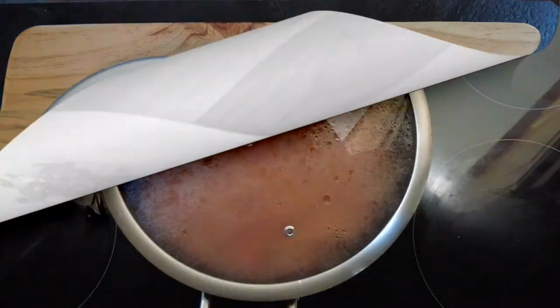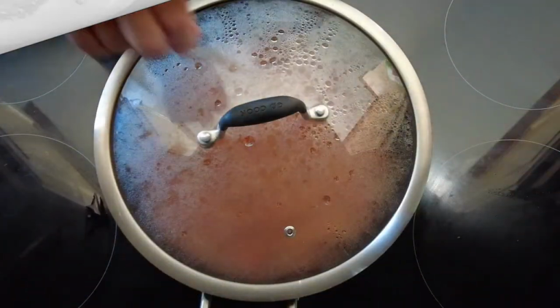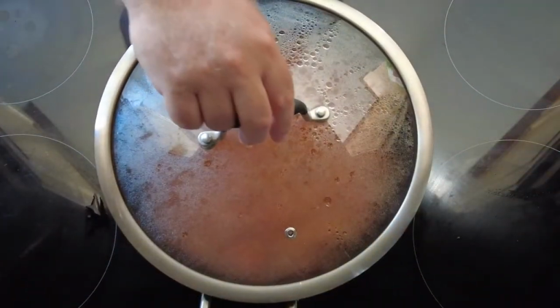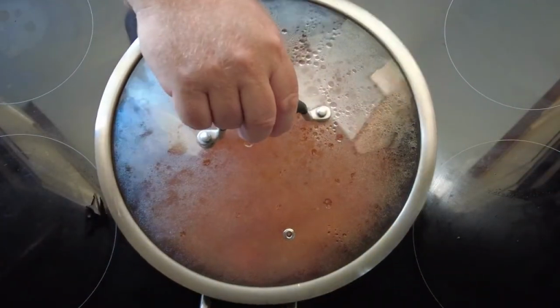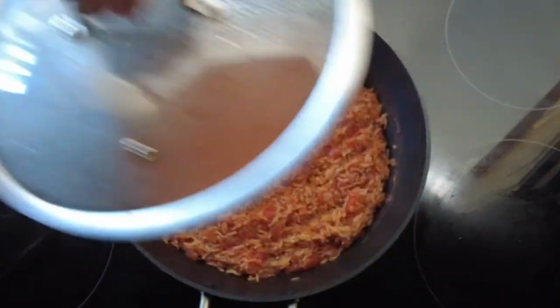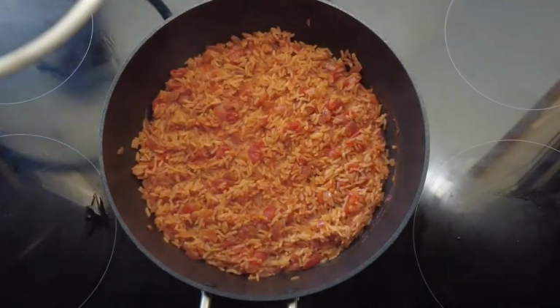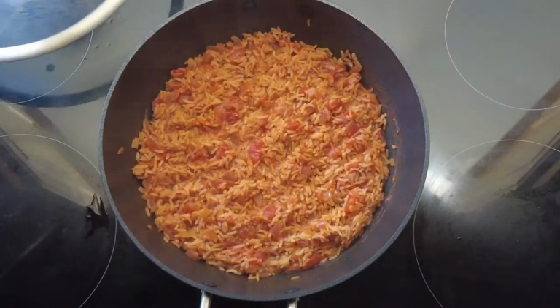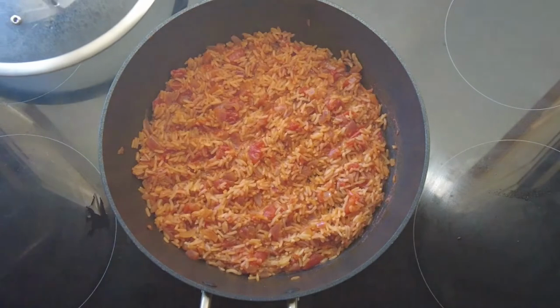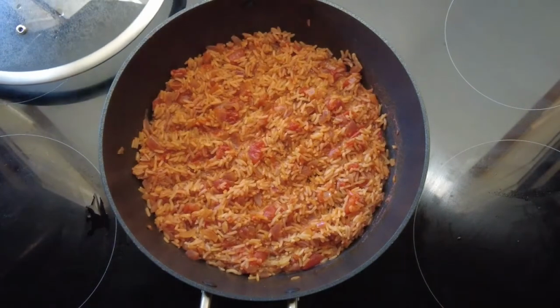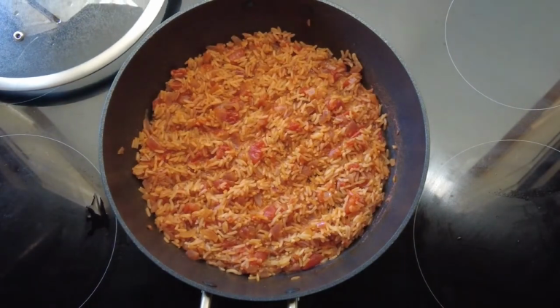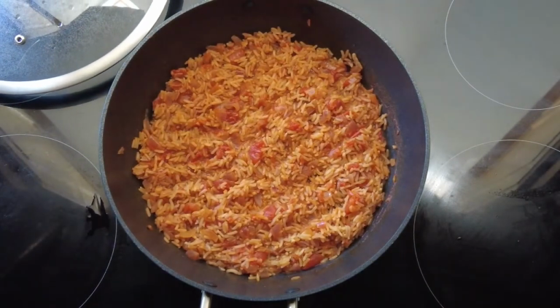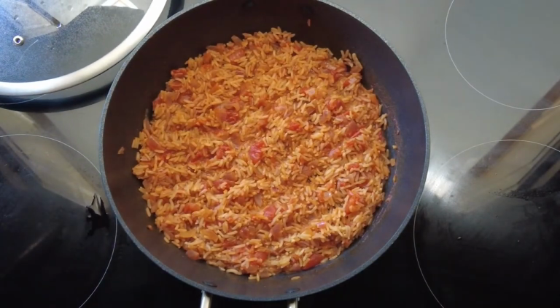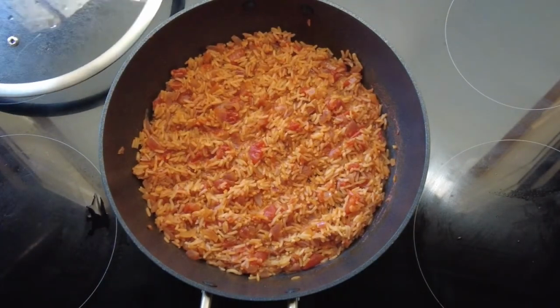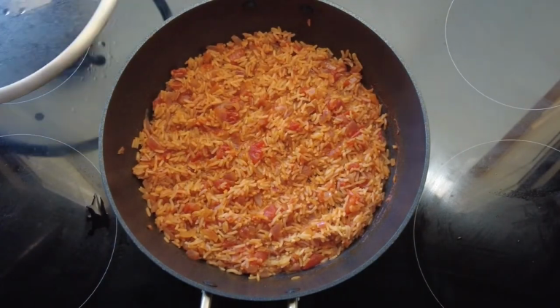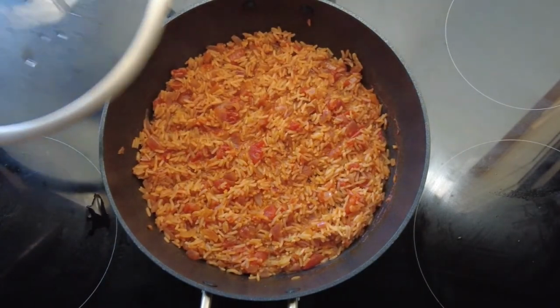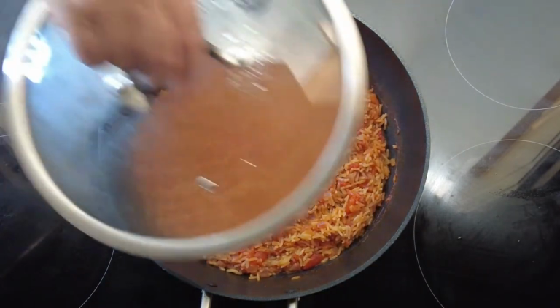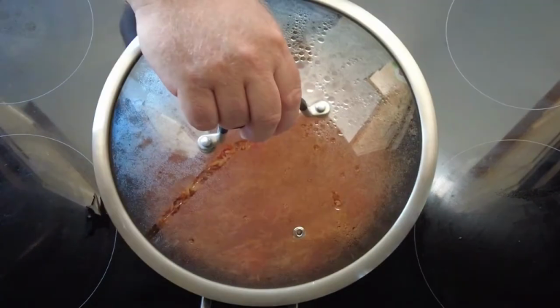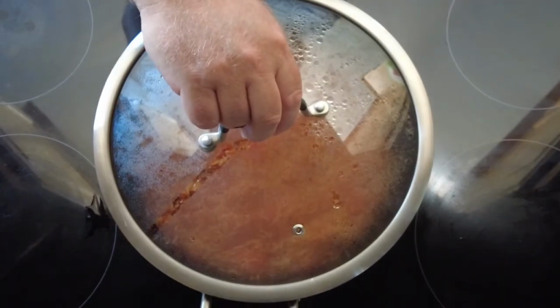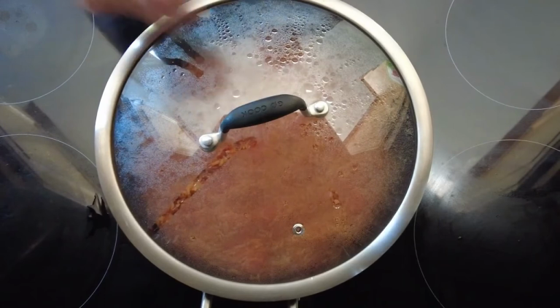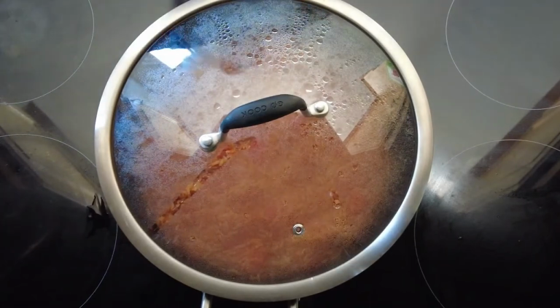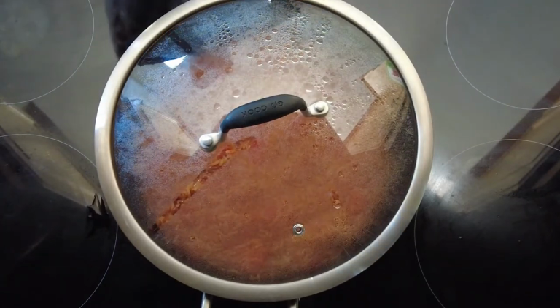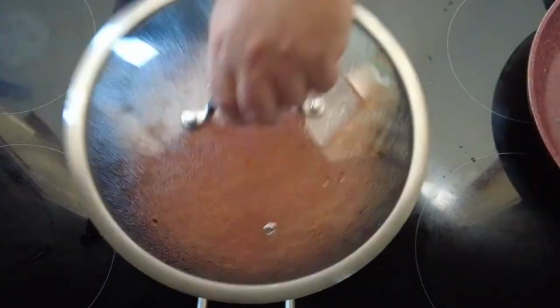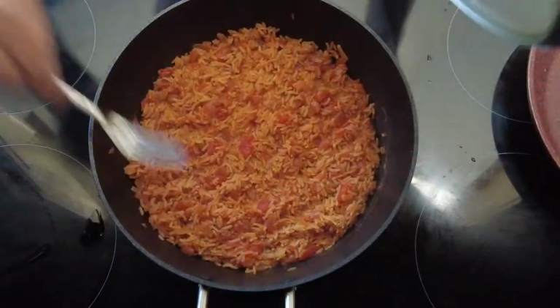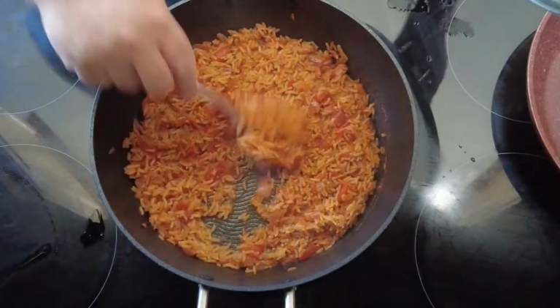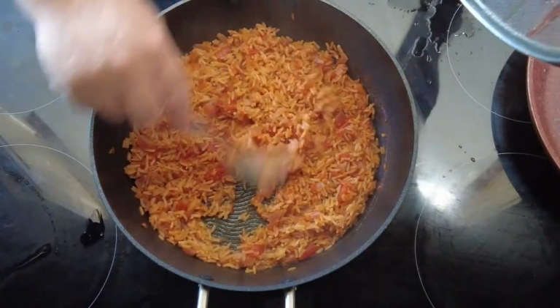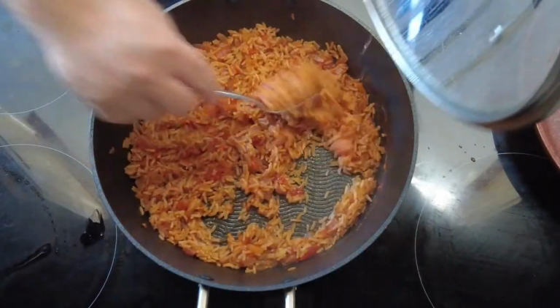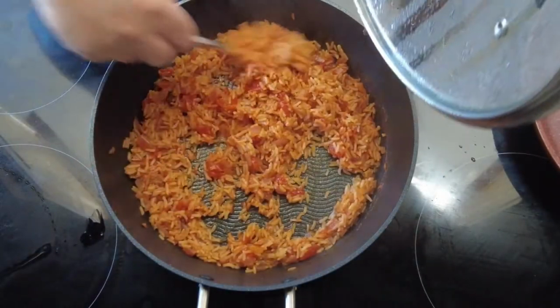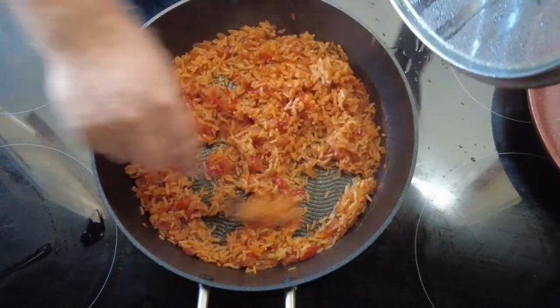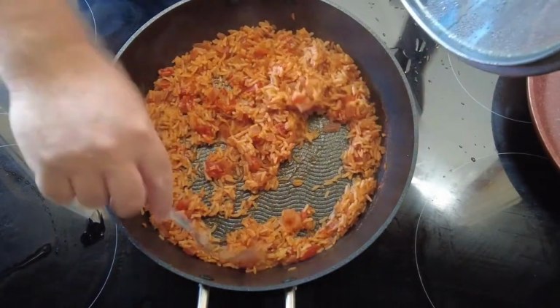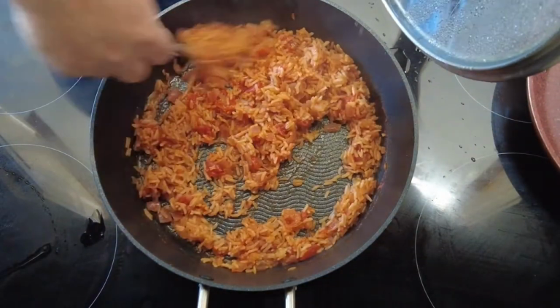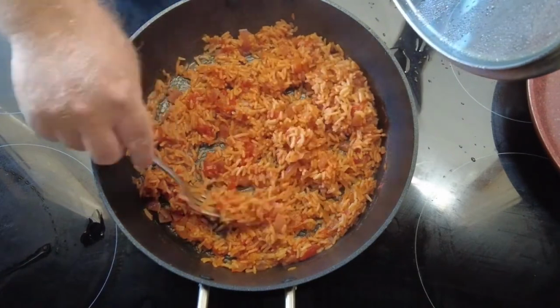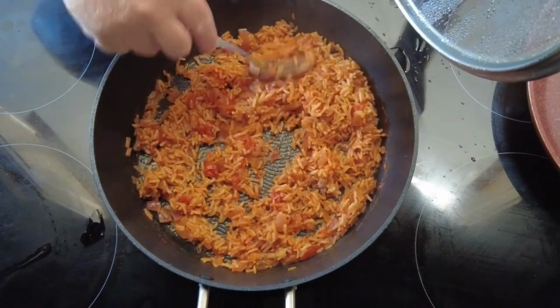It's back to check on our rice — as you can see it's been cooking and has now cooked down. We pop the lid back on, take it off the heat, and just let it sit for about five minutes. After five minutes, just fluff the rice up — it's ready for serving.